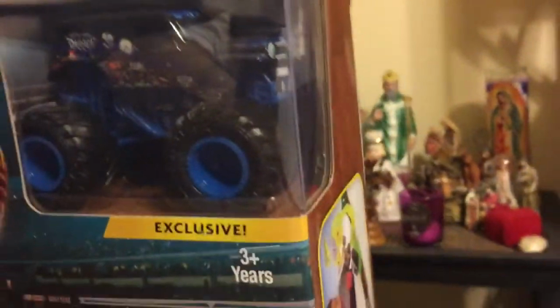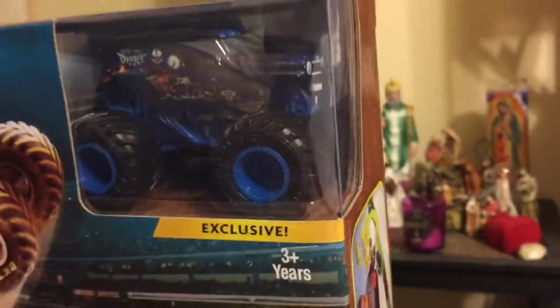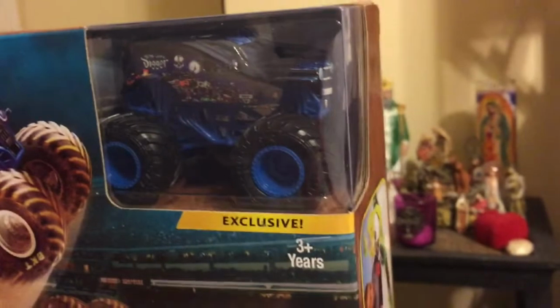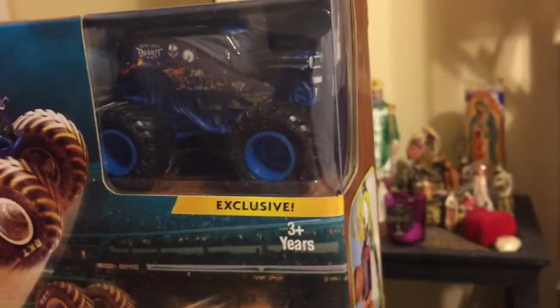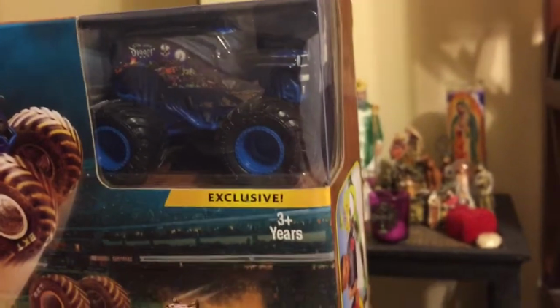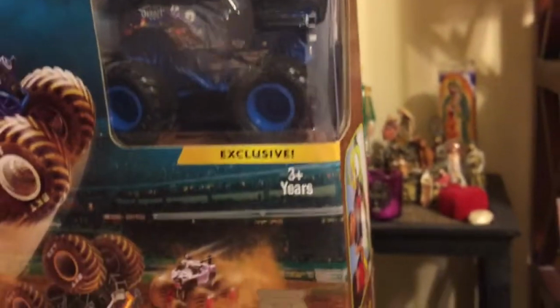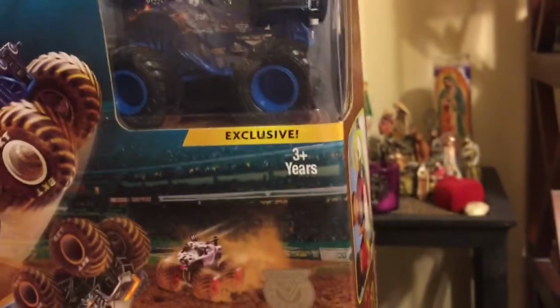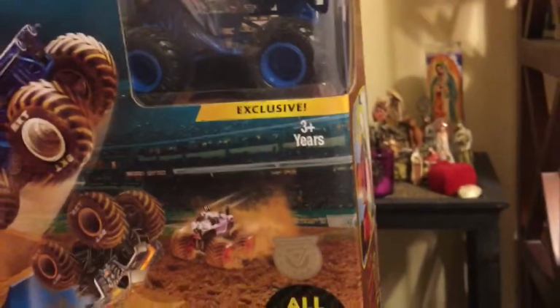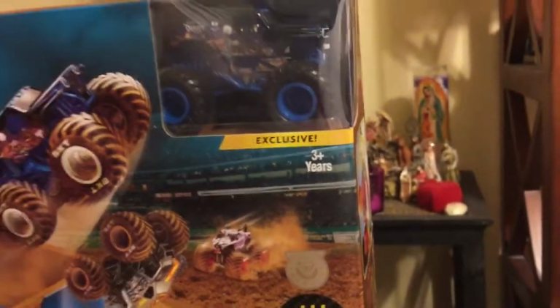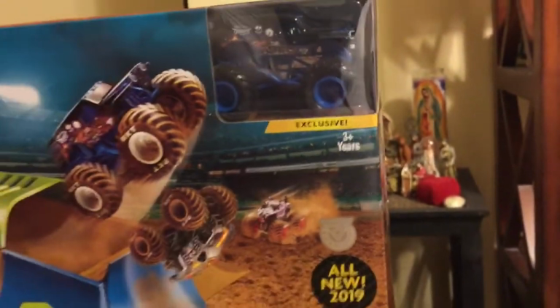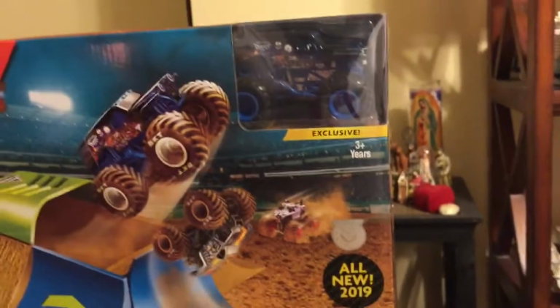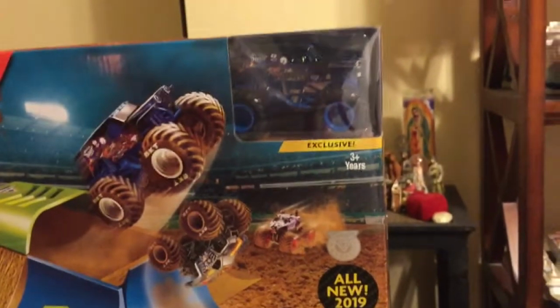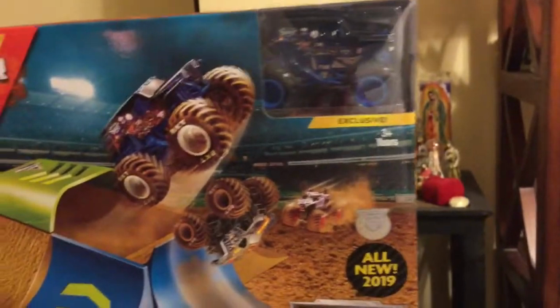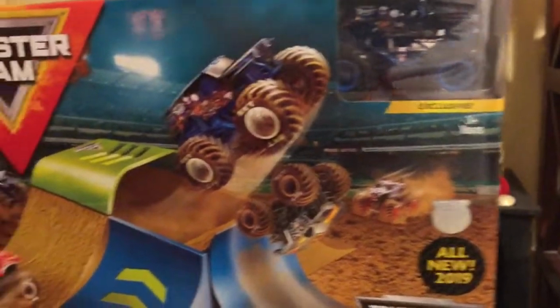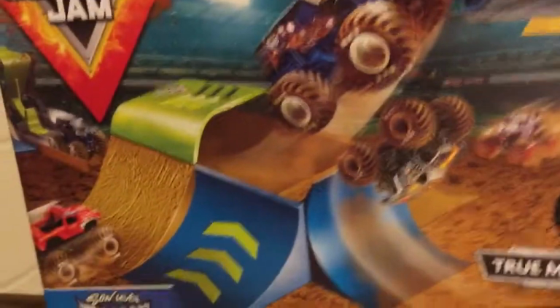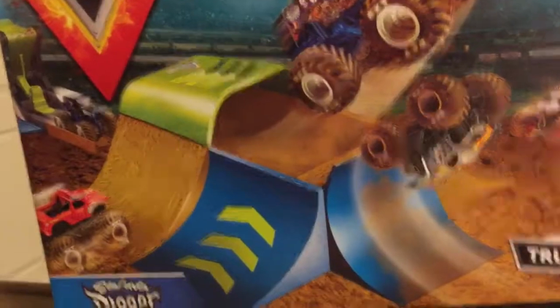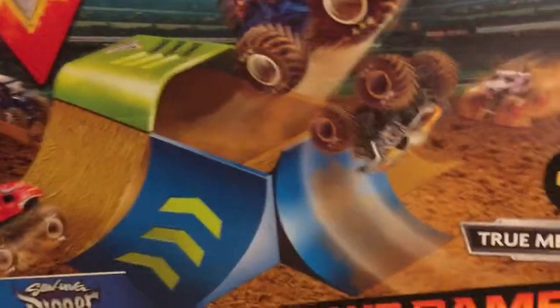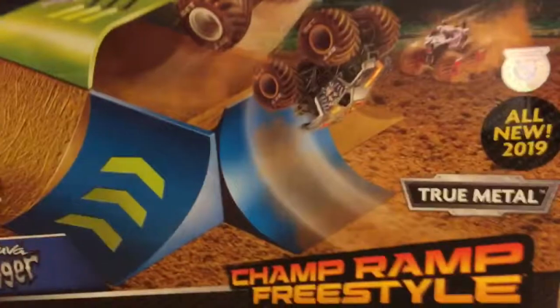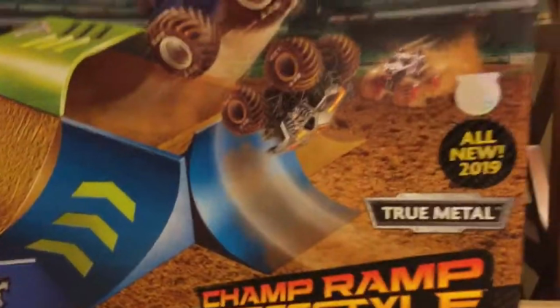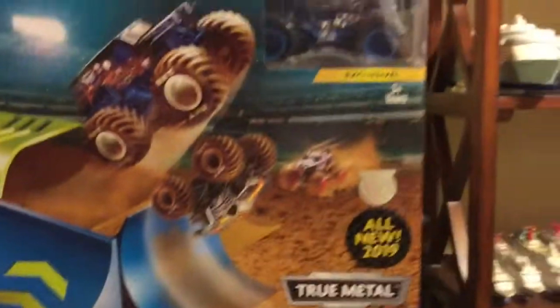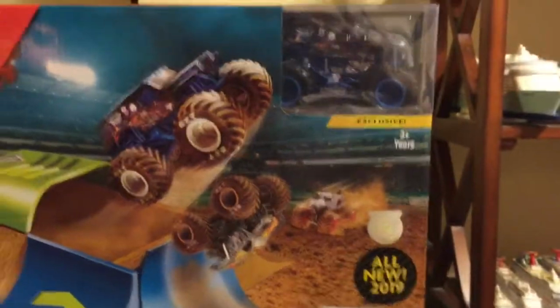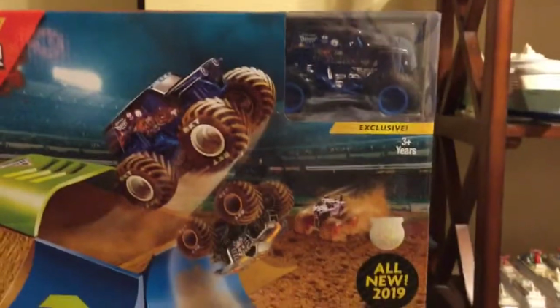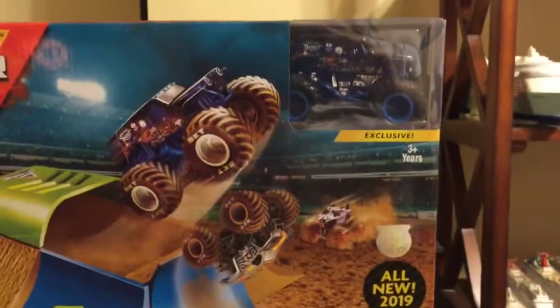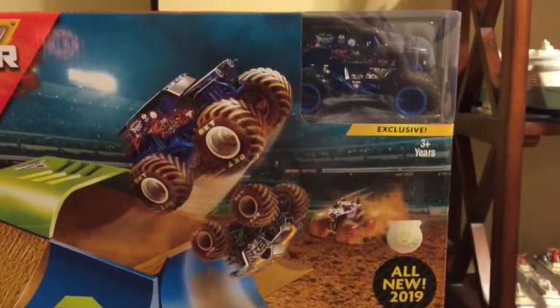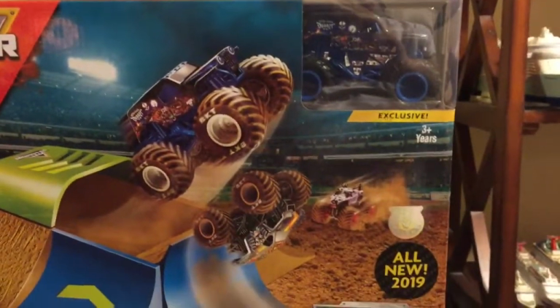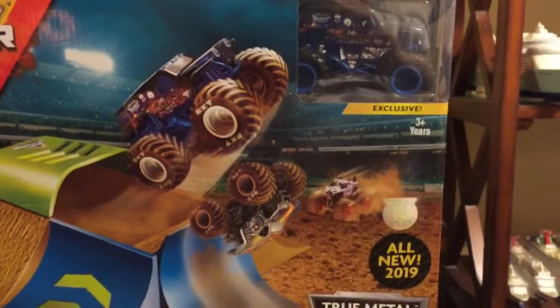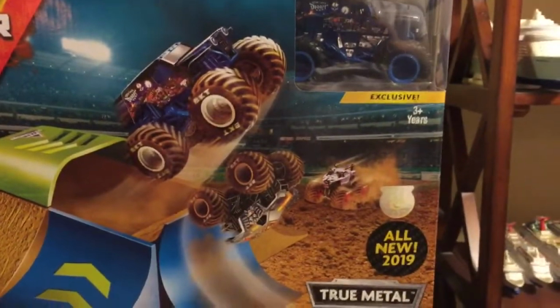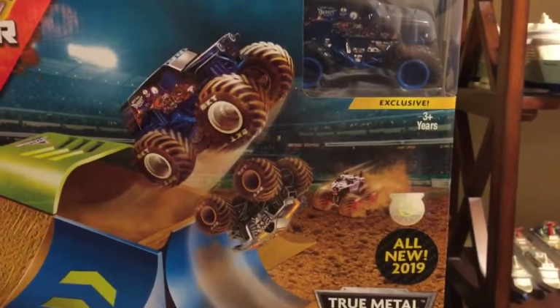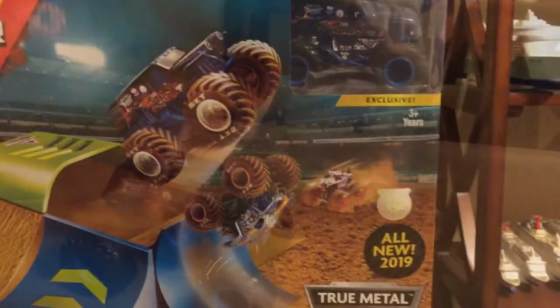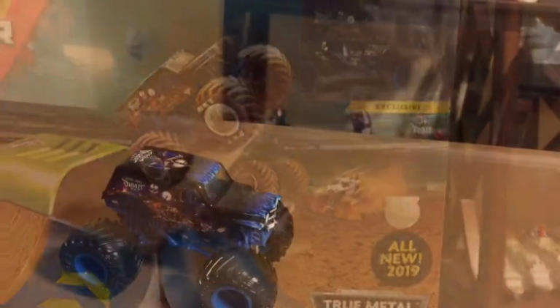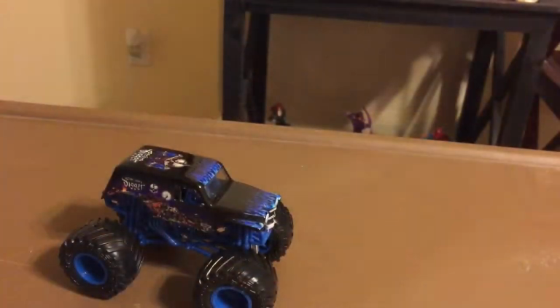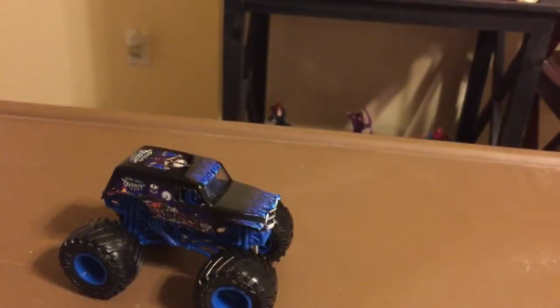Last year's World Finals Freestyle Champion and the year before Racing Champion. So we're going to bust this out and we're going to look at the Spin Master variation of Son of a Digger. And here he is.